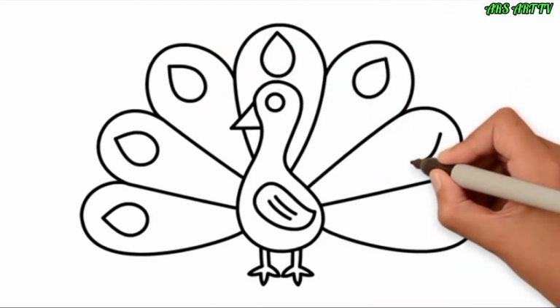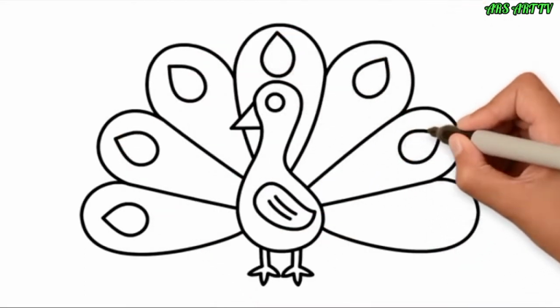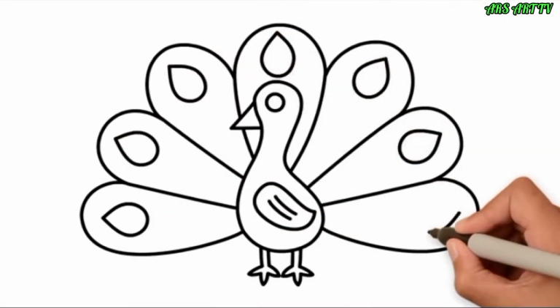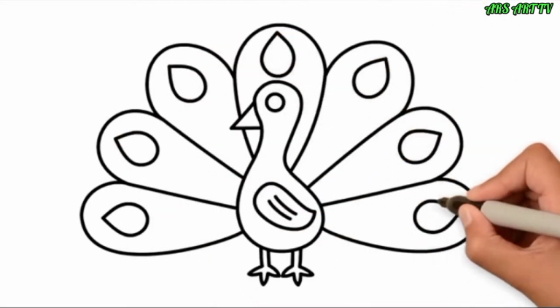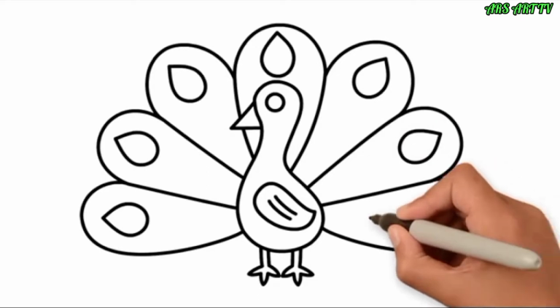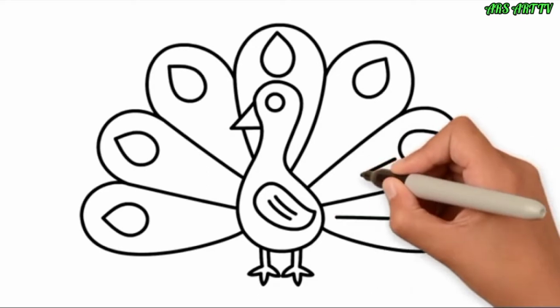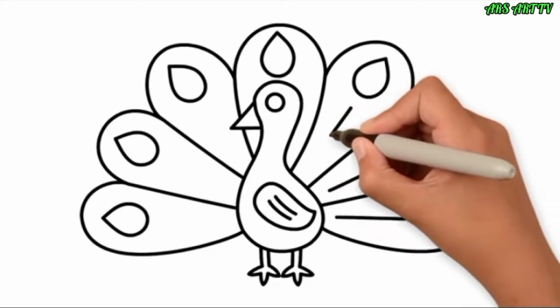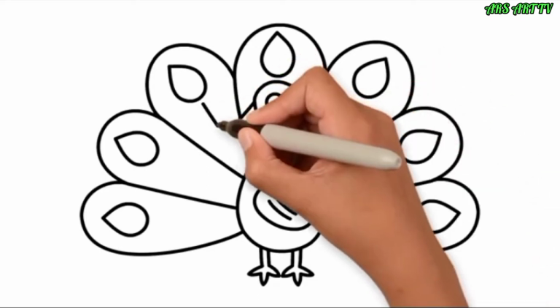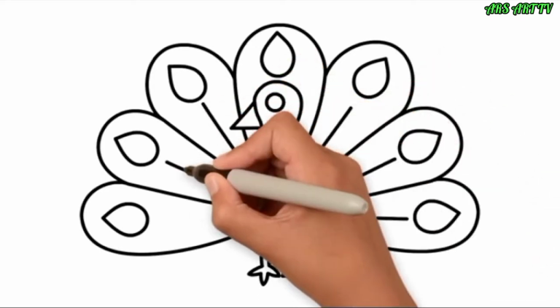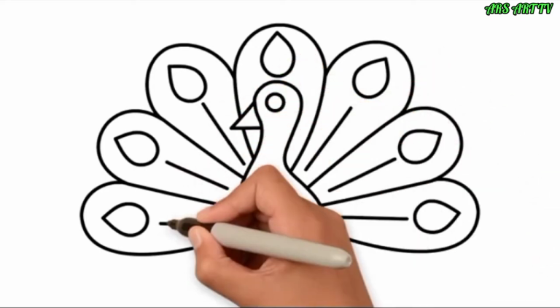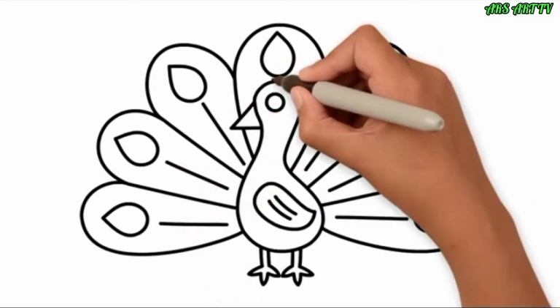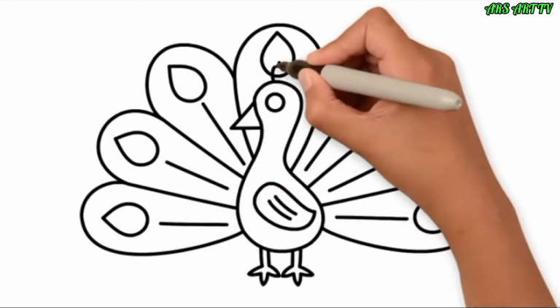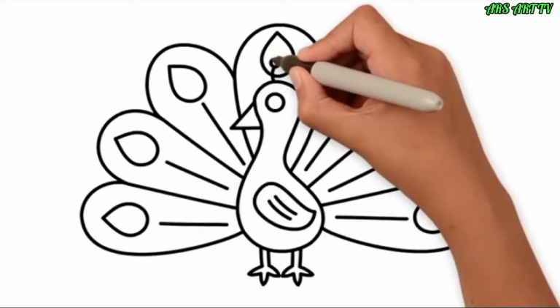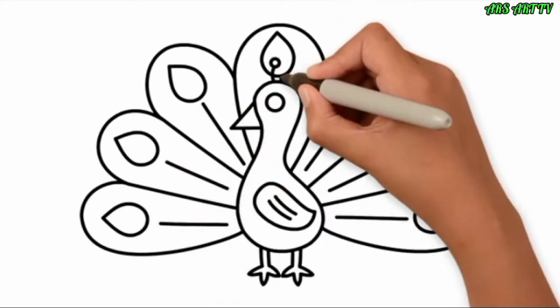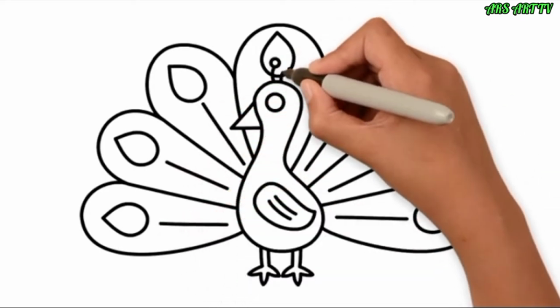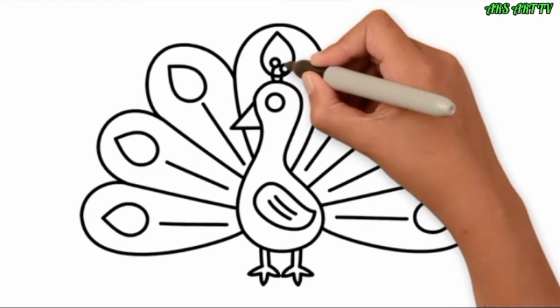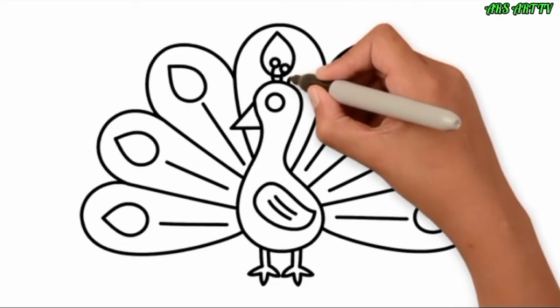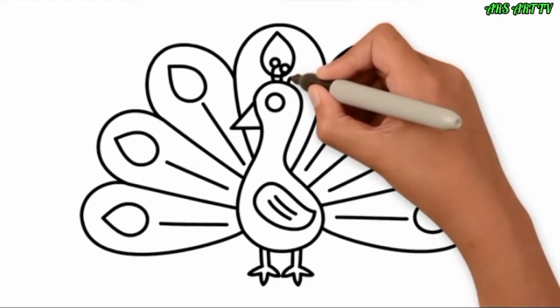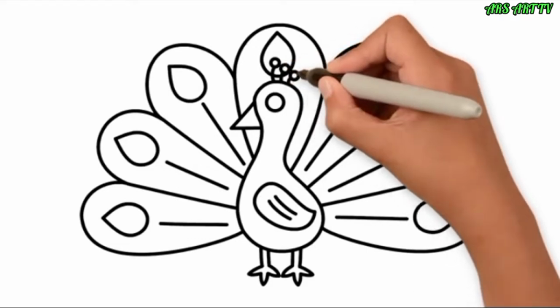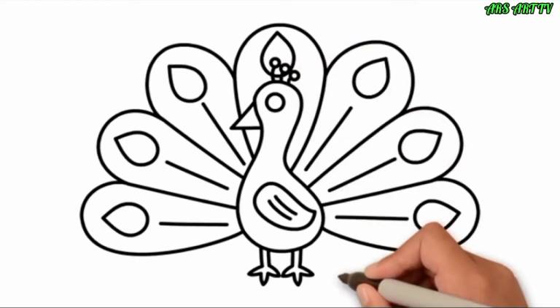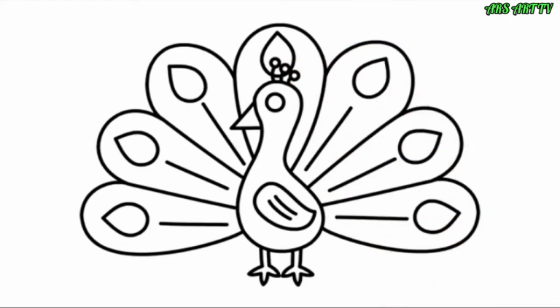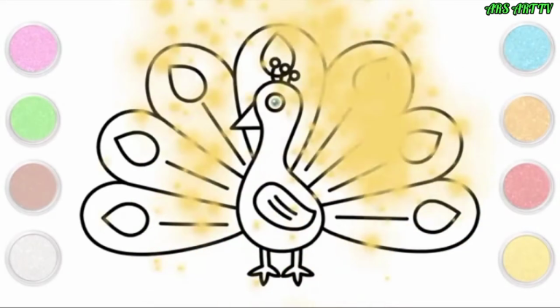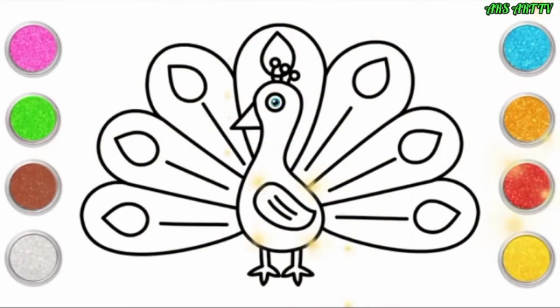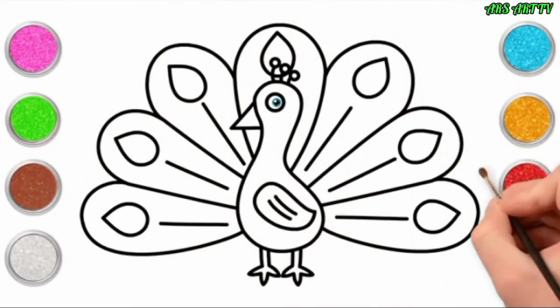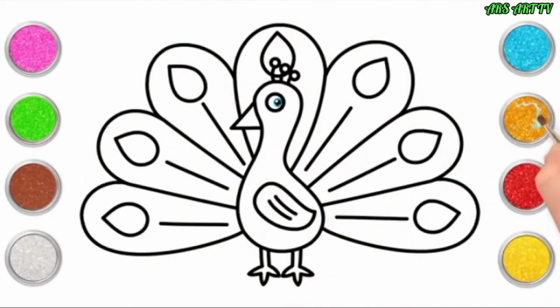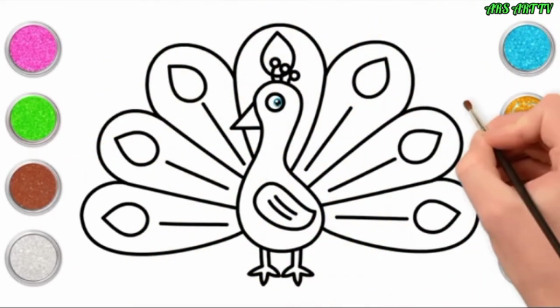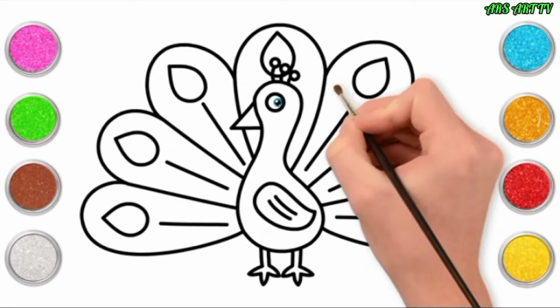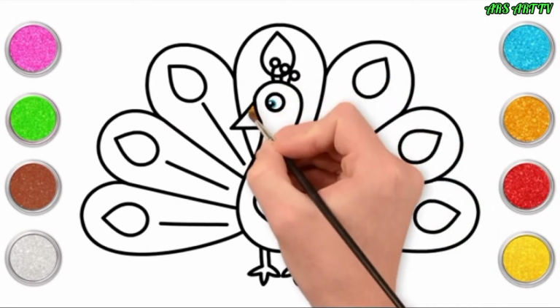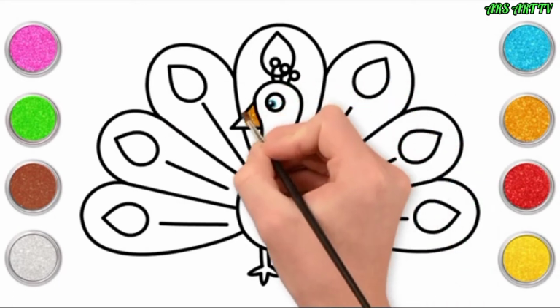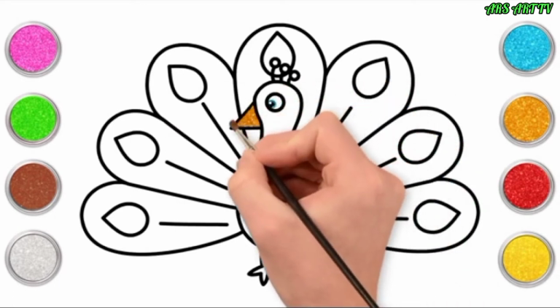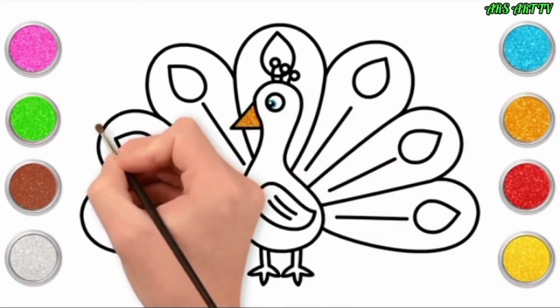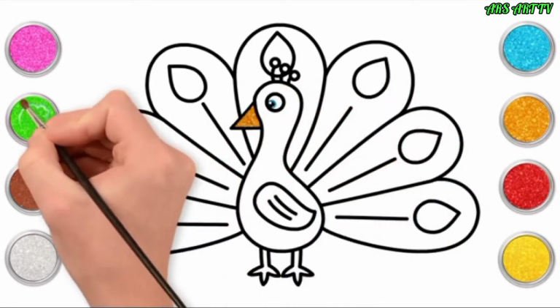Look at that amazing display! Some lines down the middle of each feather, a little bit of detail here on the head. Ready to paint! We're going for gold first of all — that's for the beak.